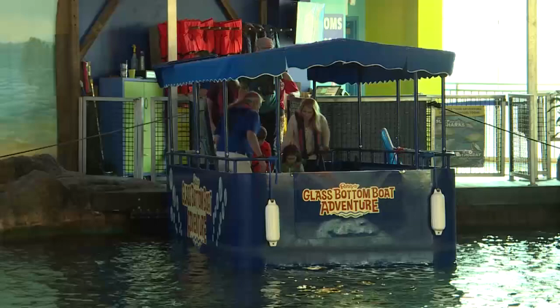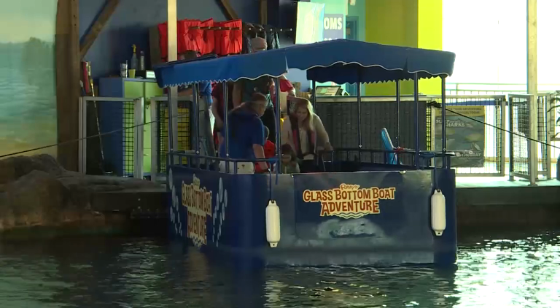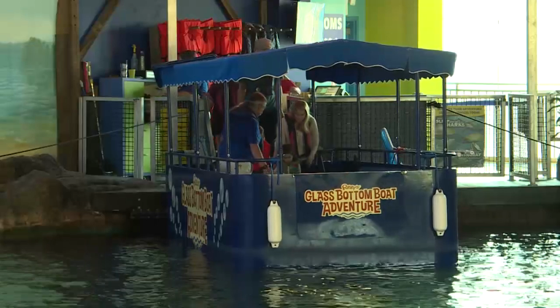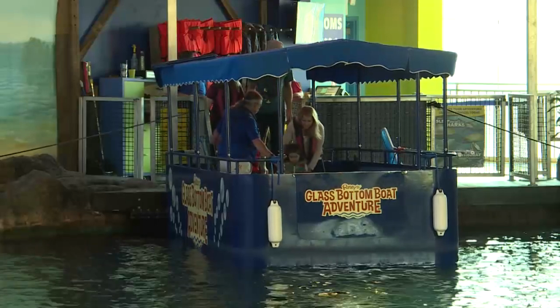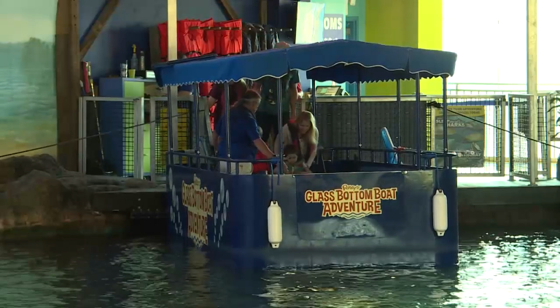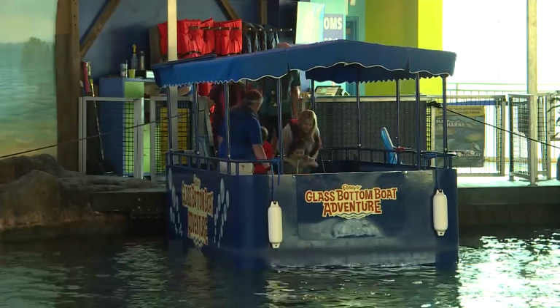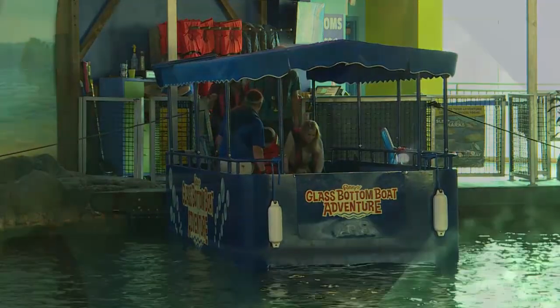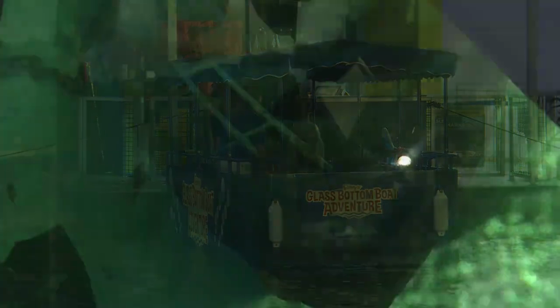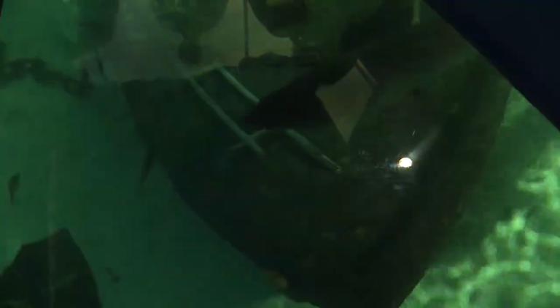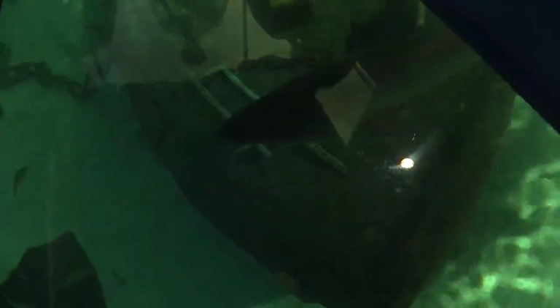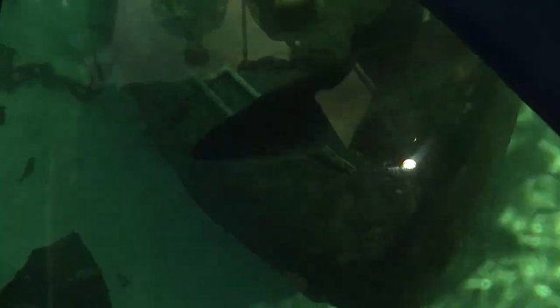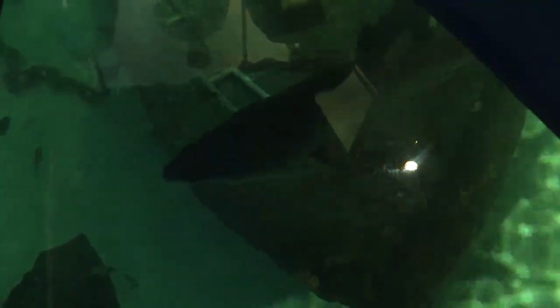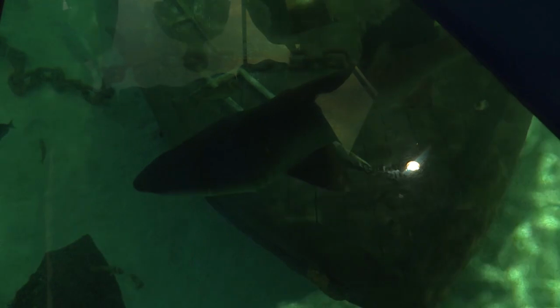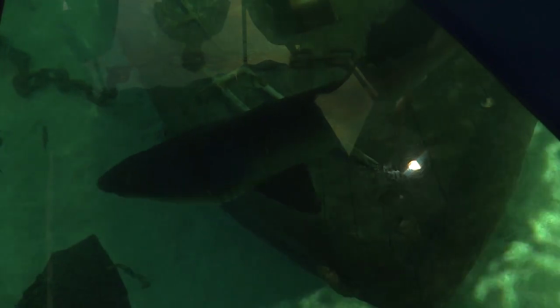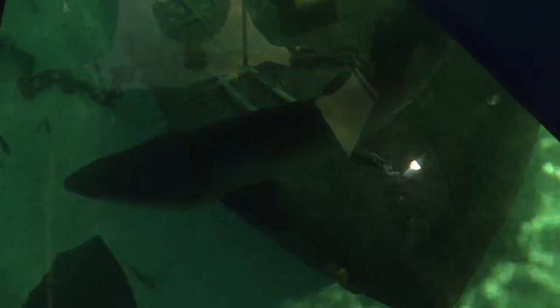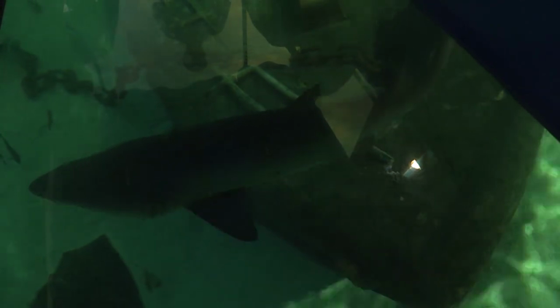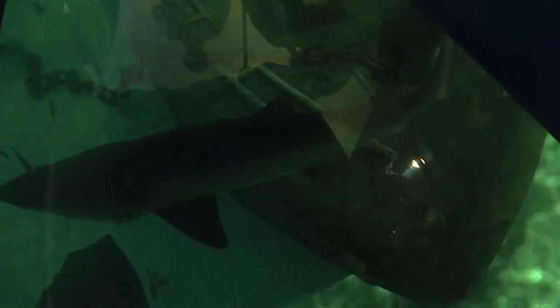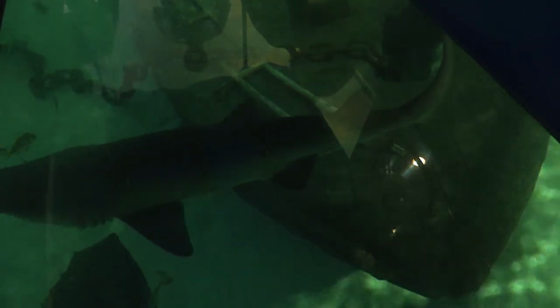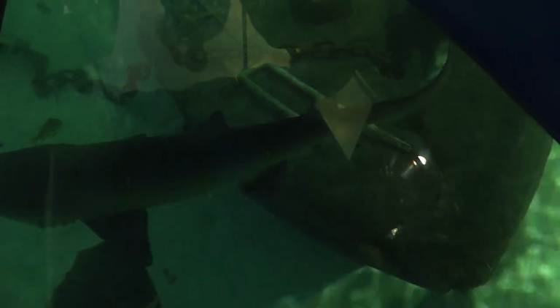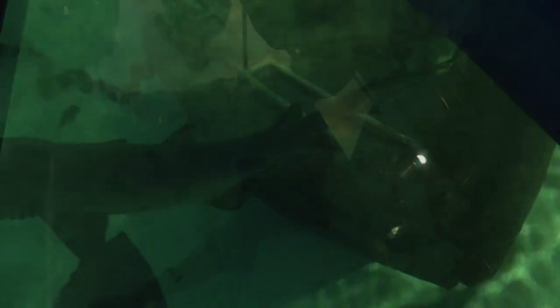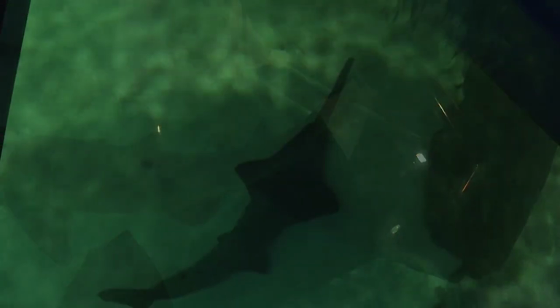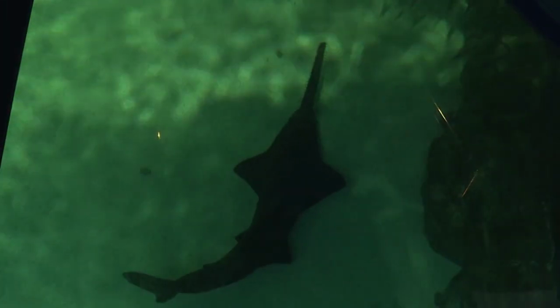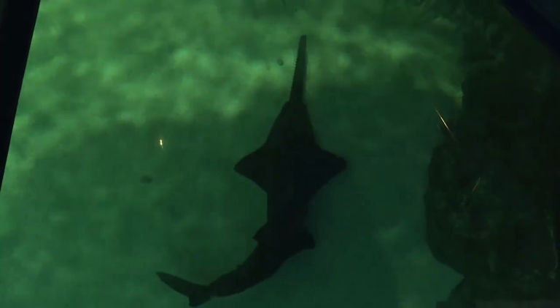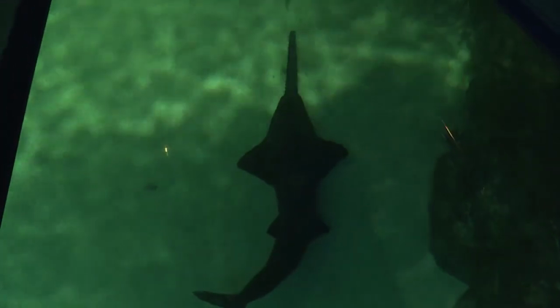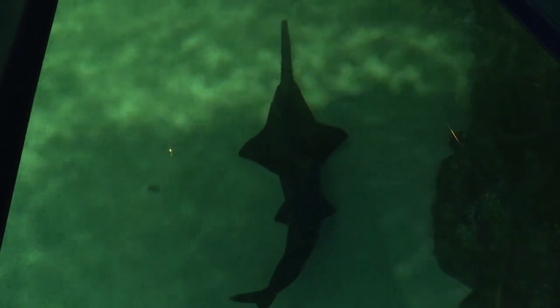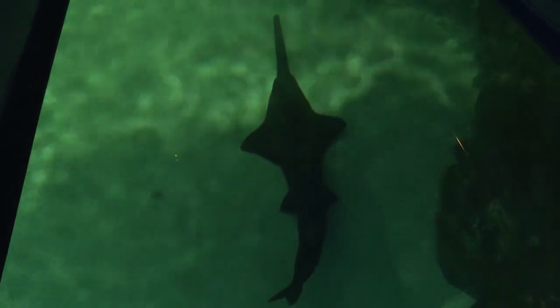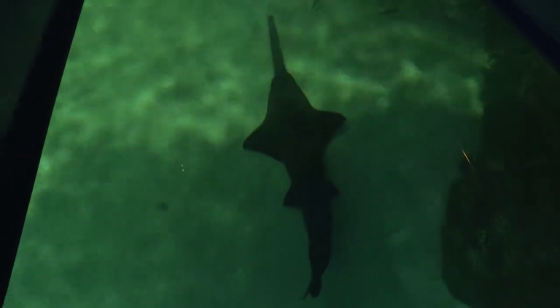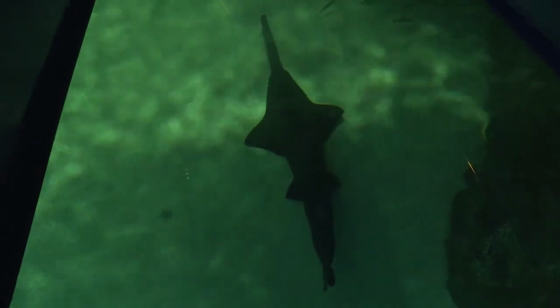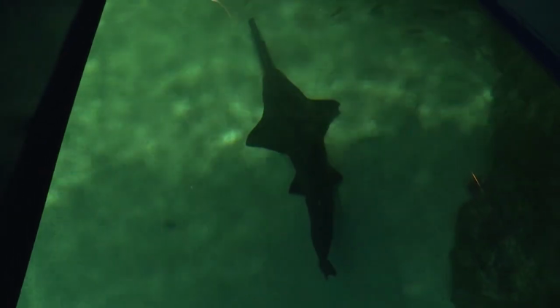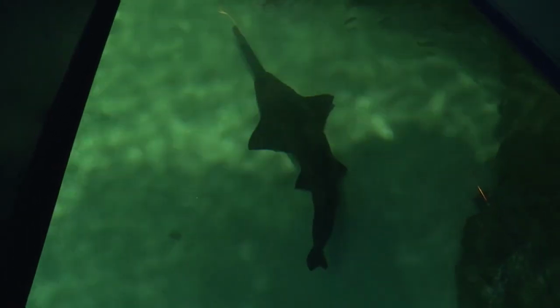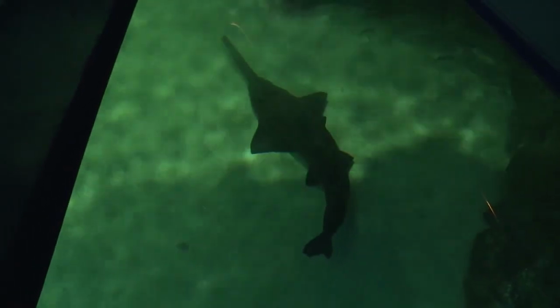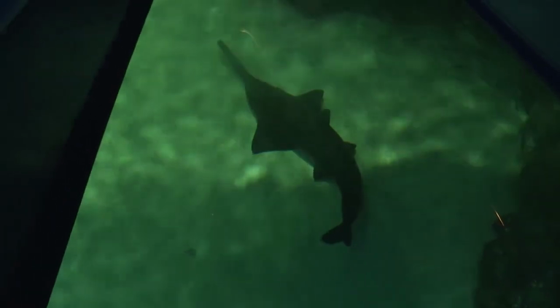So you get on the boat — we can take up to 10 people at a time — and there is just a three-inch piece of glass between you and all of the animals in our dangerous reefs. We have our sharks, our sawfish, our turtle. You get to see these really up close and personal. They come right underneath your feet on the boat.